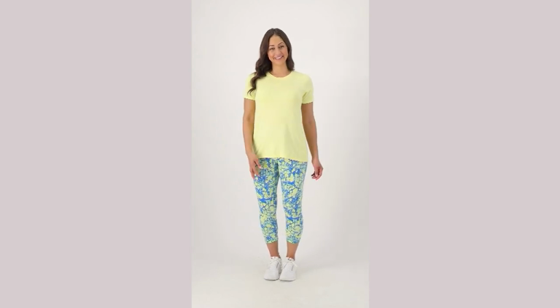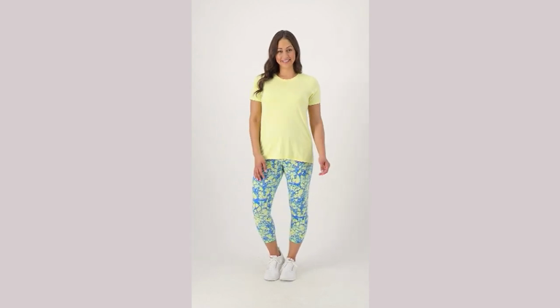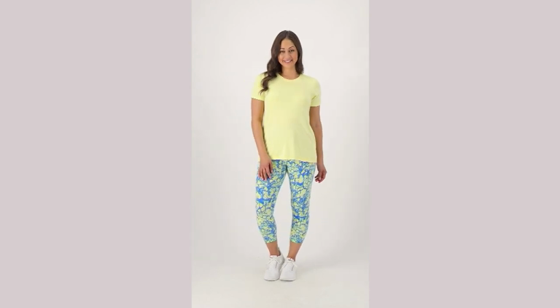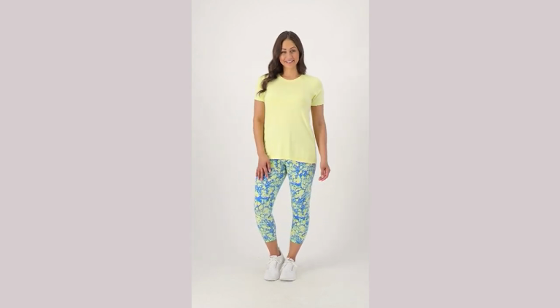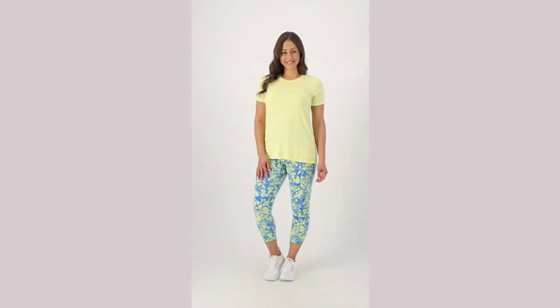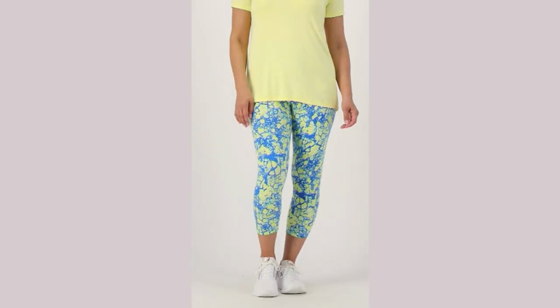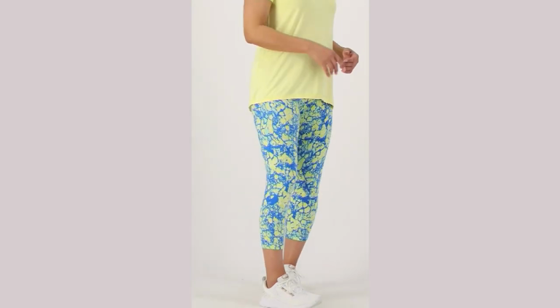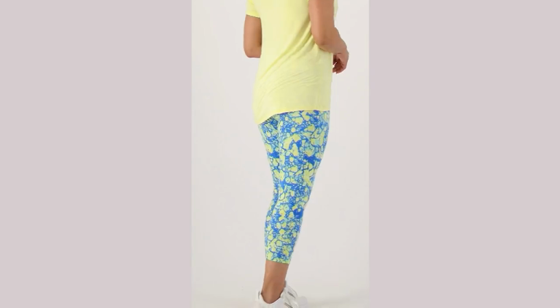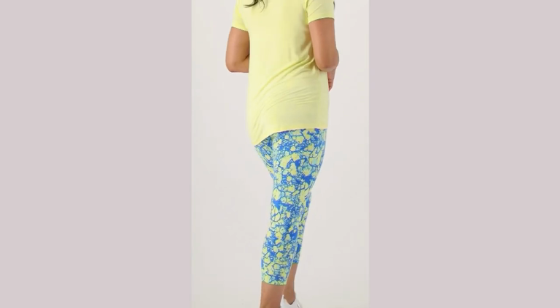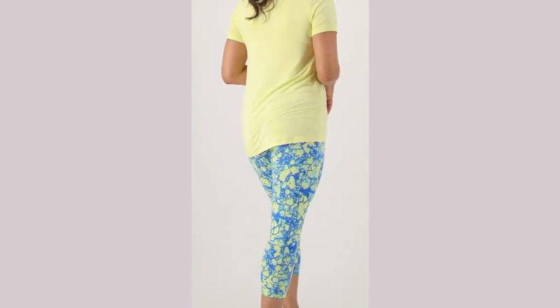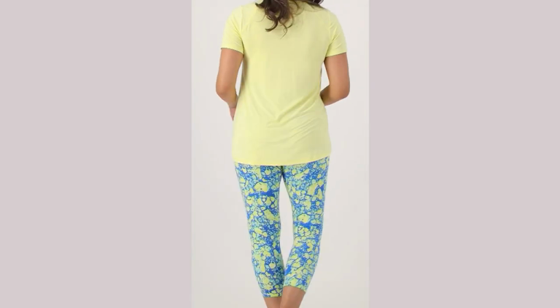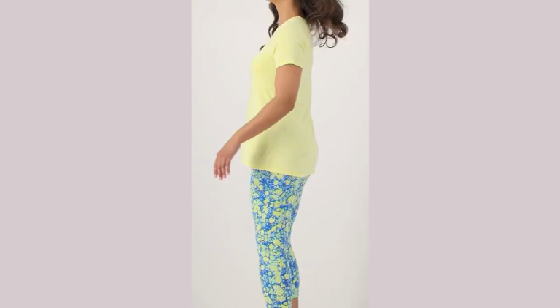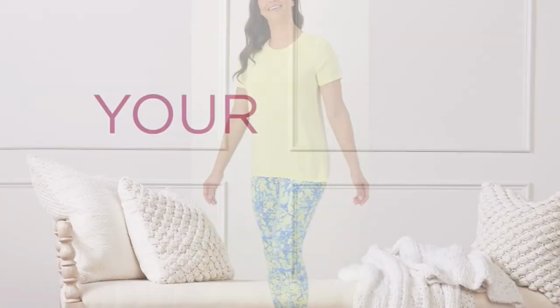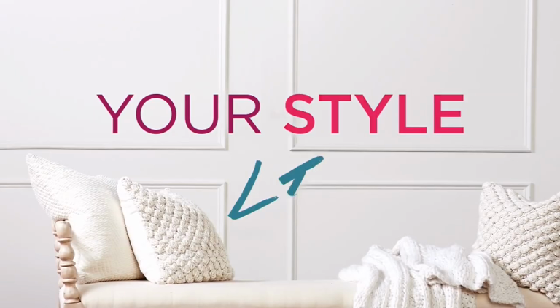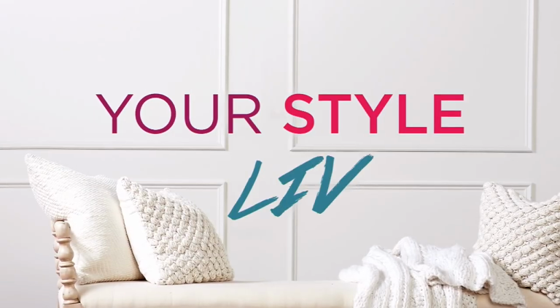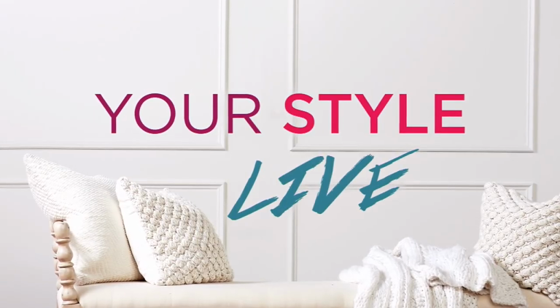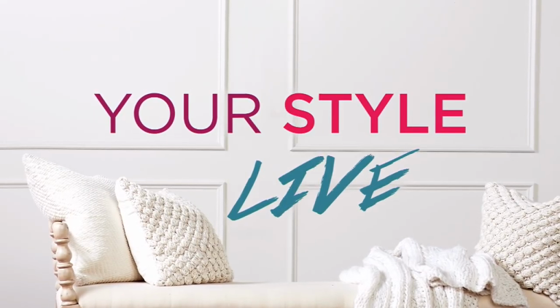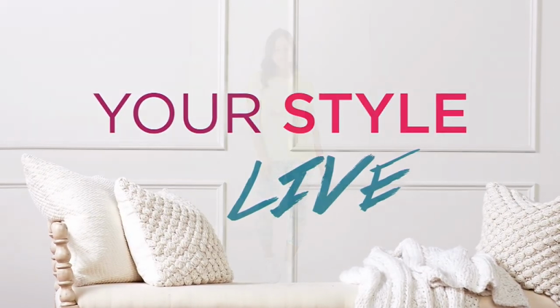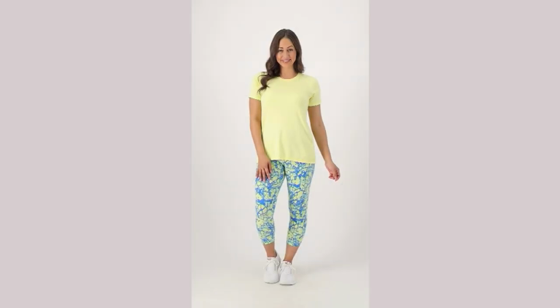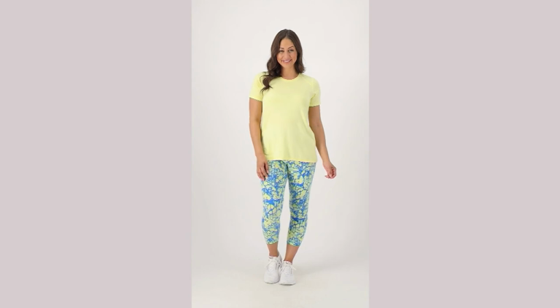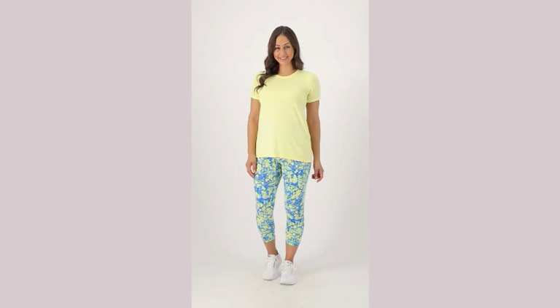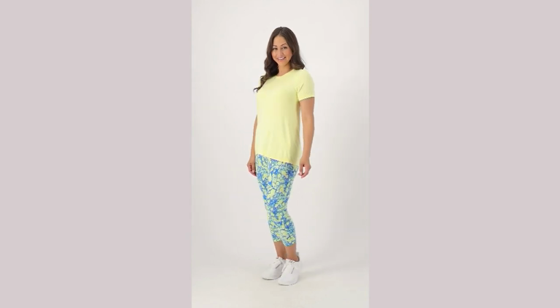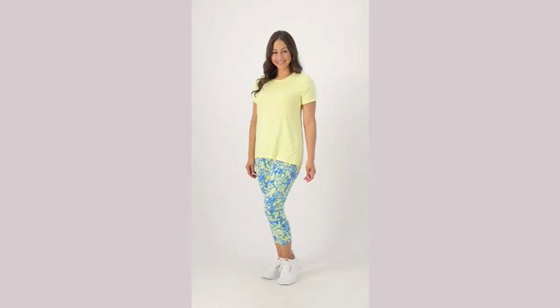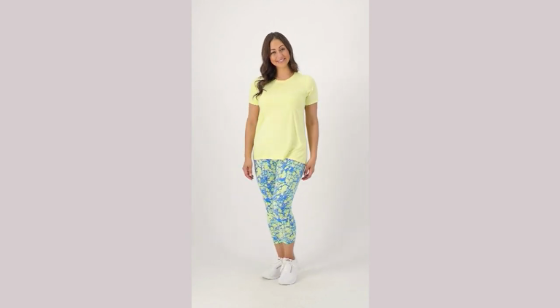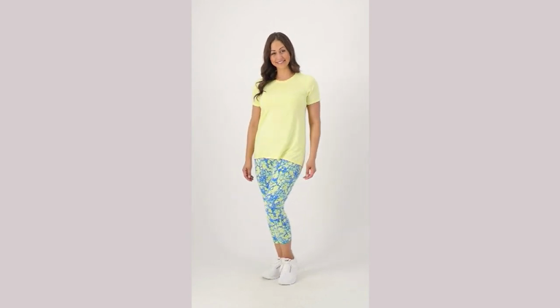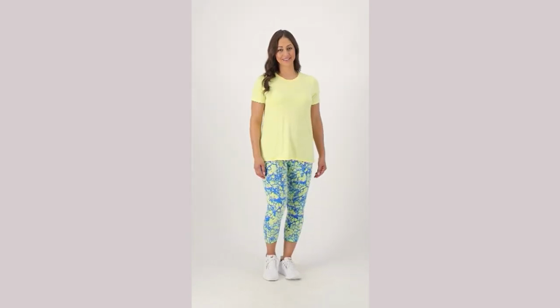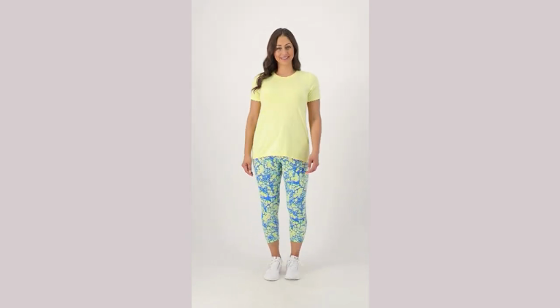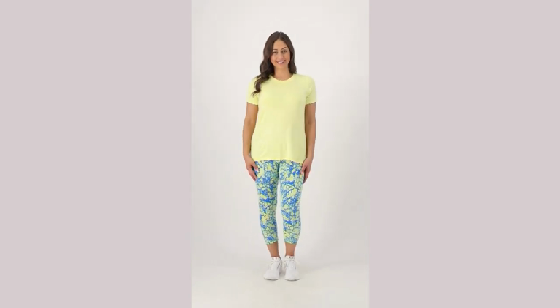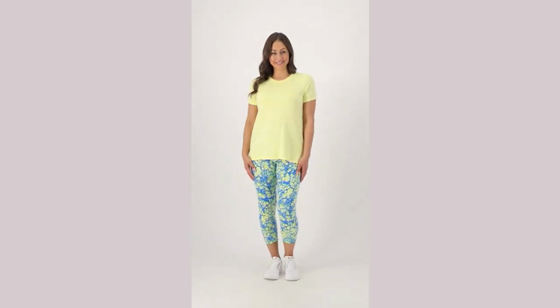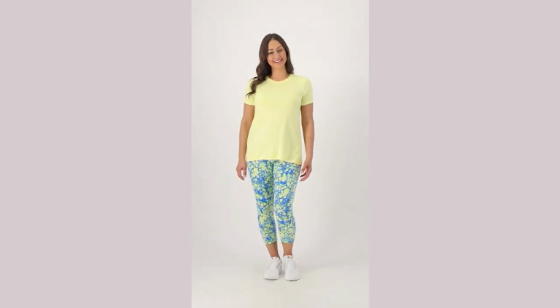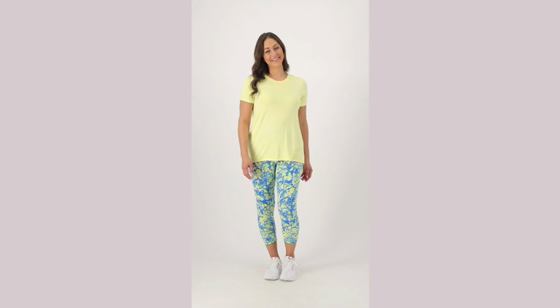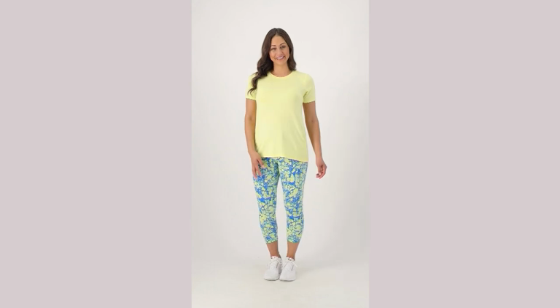Those crop jeans I just showed you — we'll show you the info for those in just a moment. They've got beautiful colors. And here's that rayon made from bamboo blended tee — all eco-friendly.